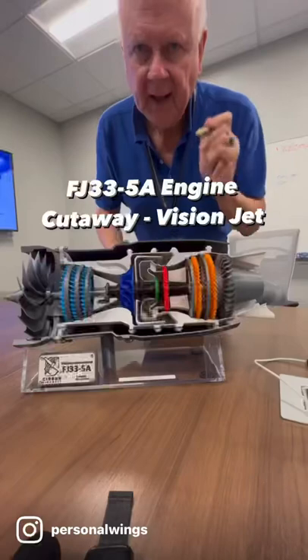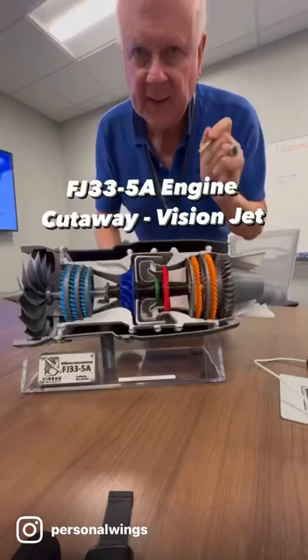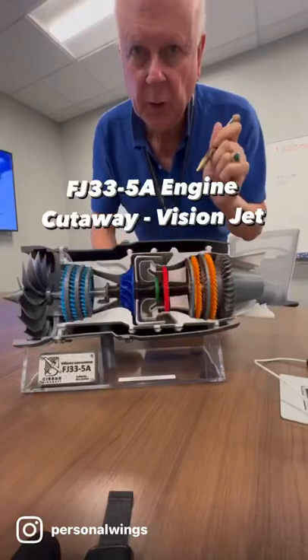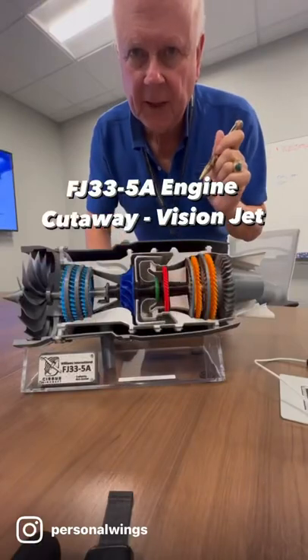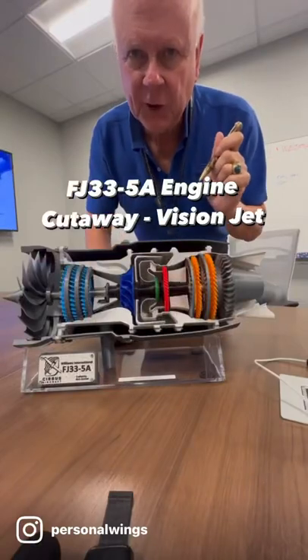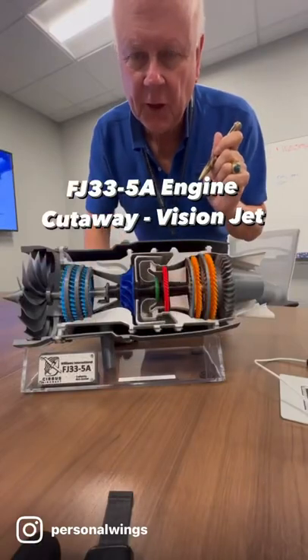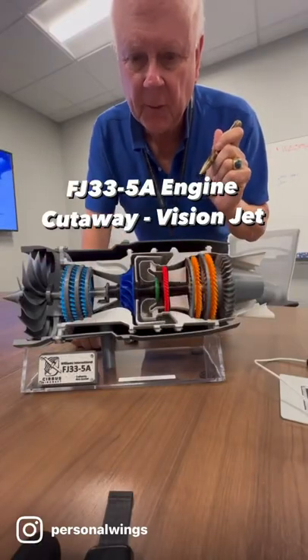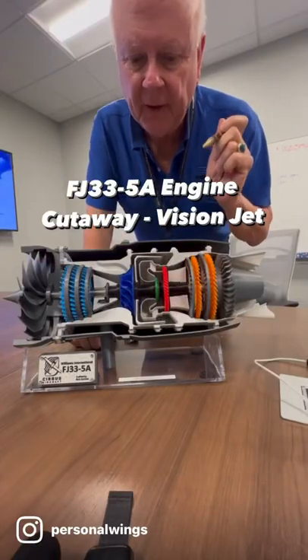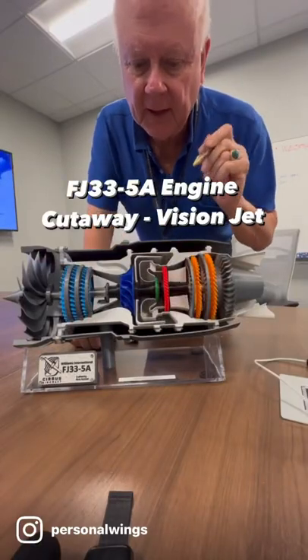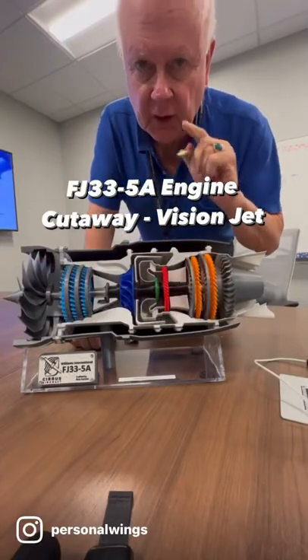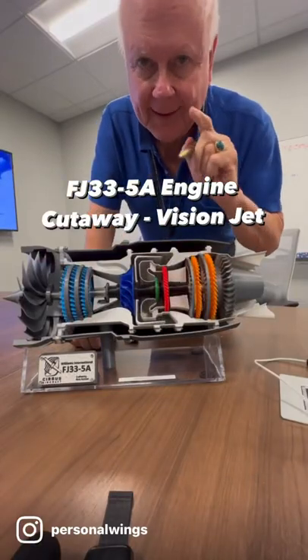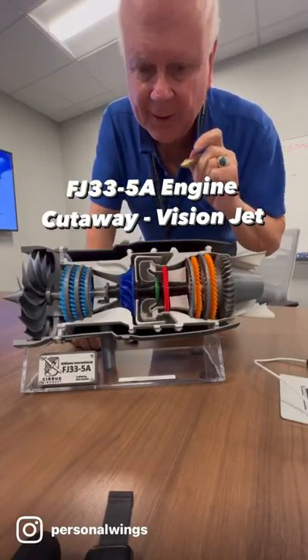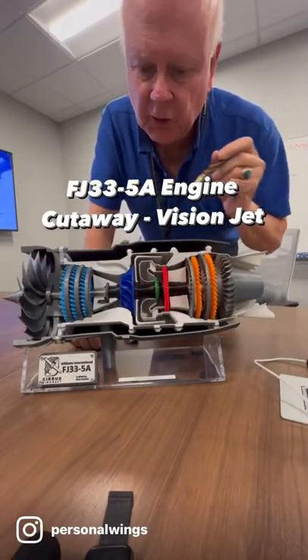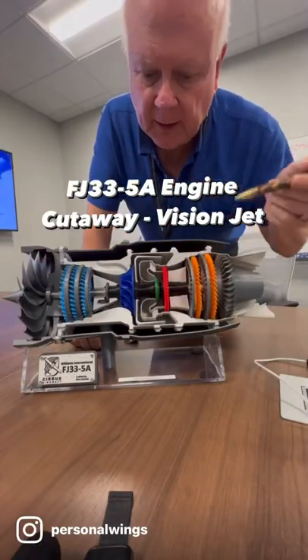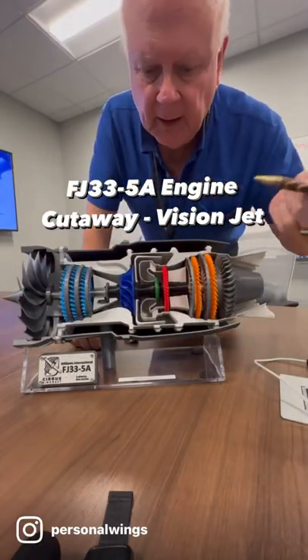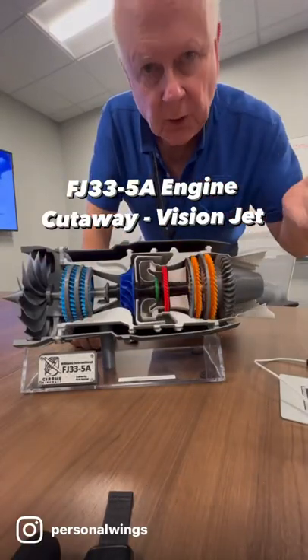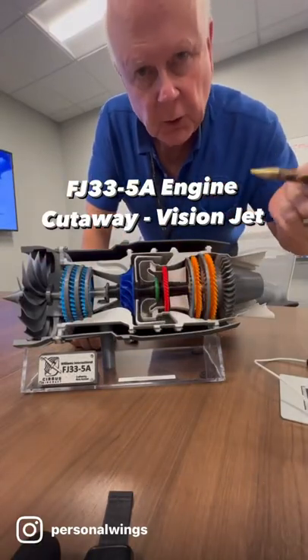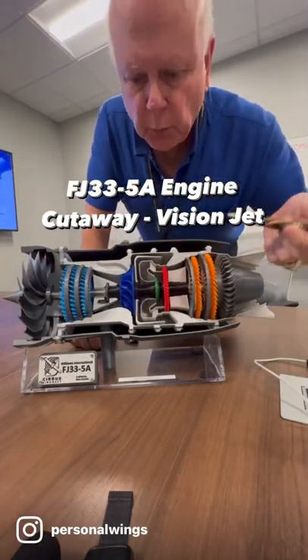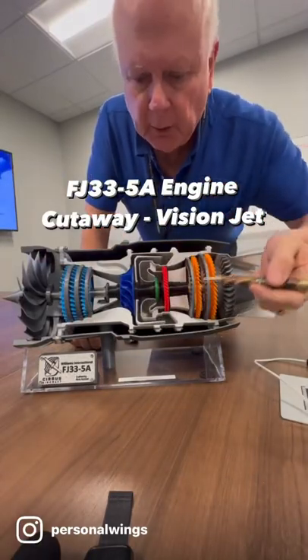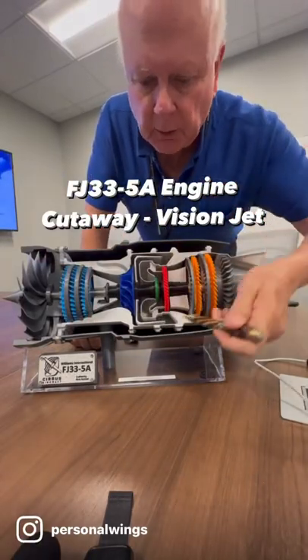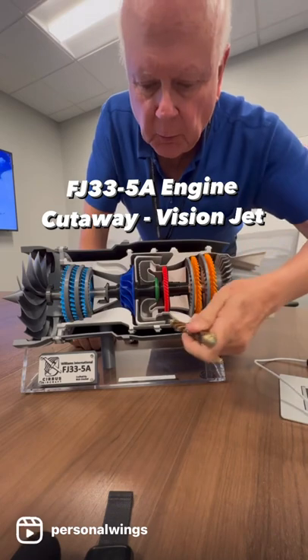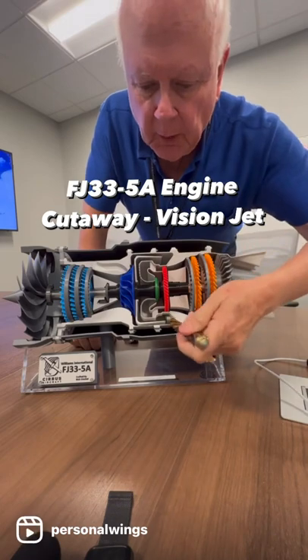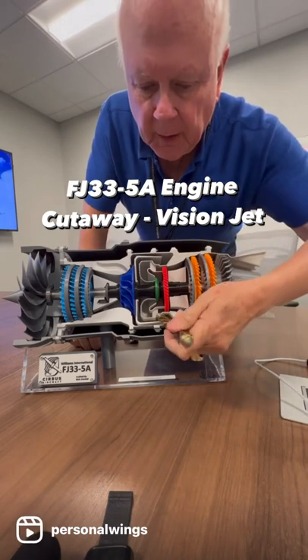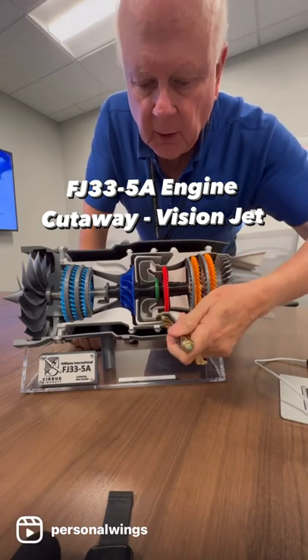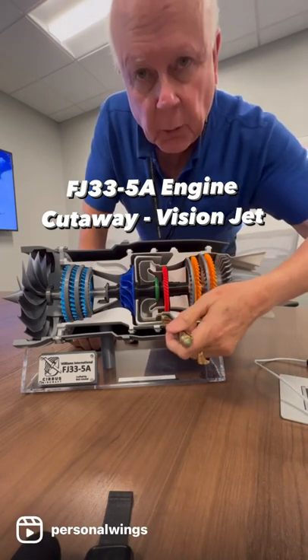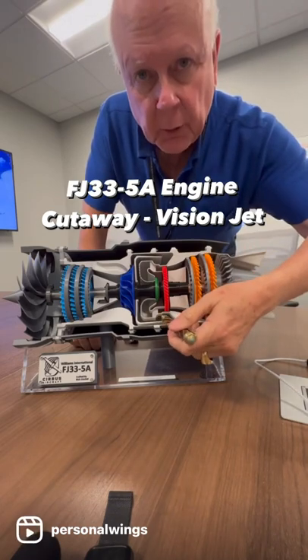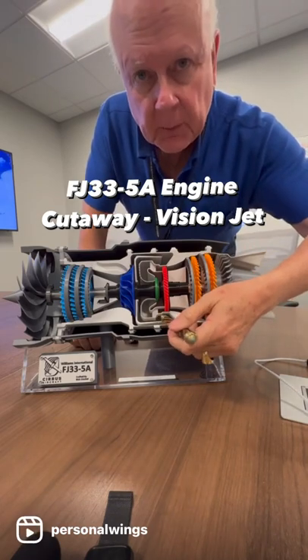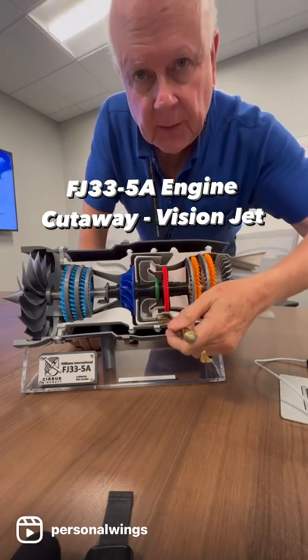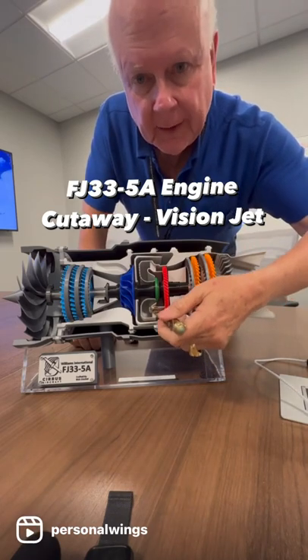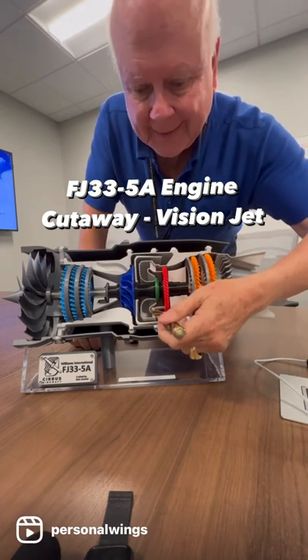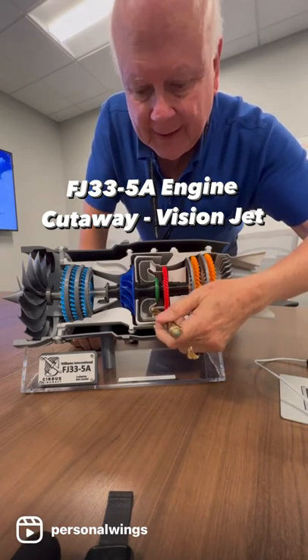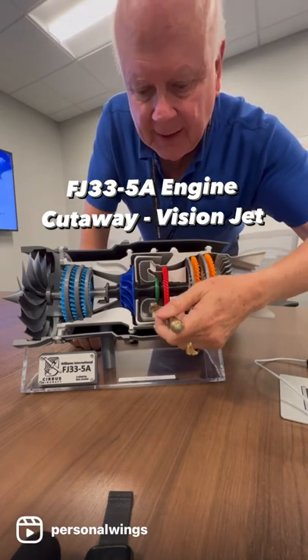This is a Williams FJ-33-5A engine that's in the Vision Jet. I'm going to show you quickly how it works. In here is where the fuel comes in, and it's ignited in here.